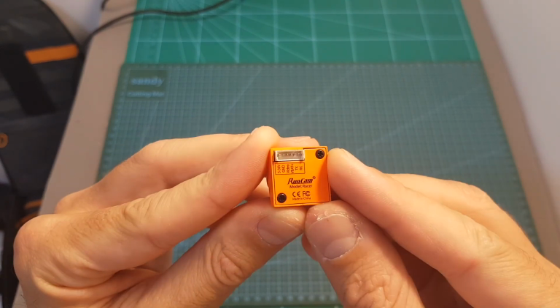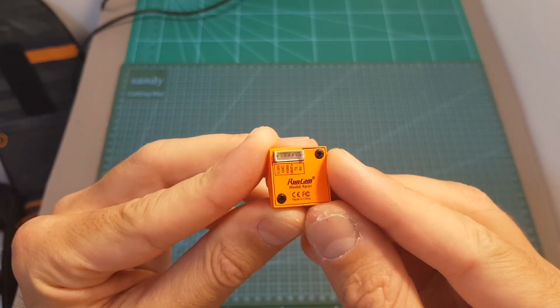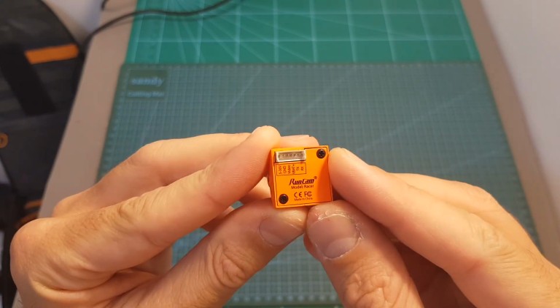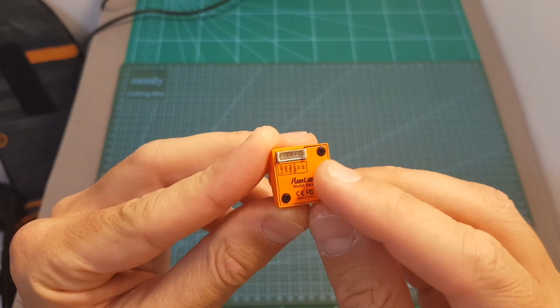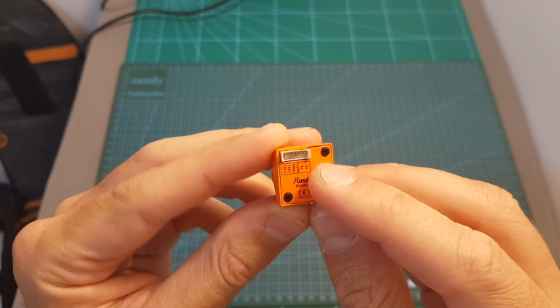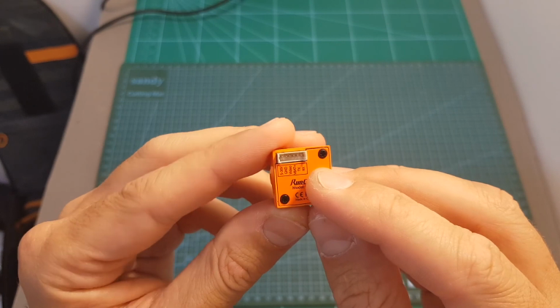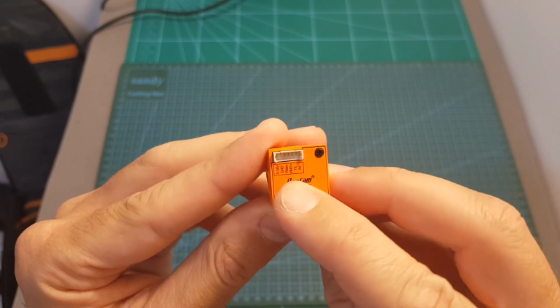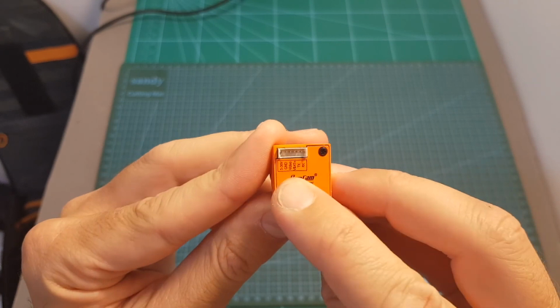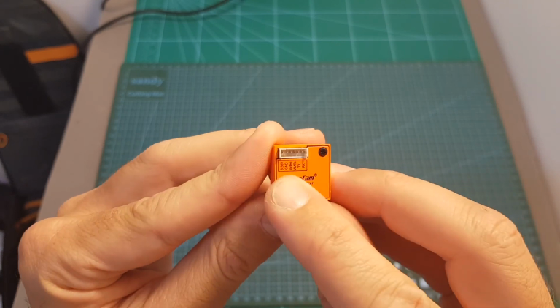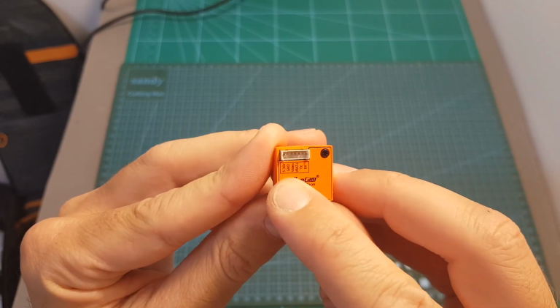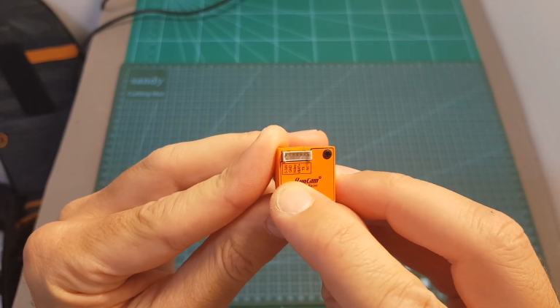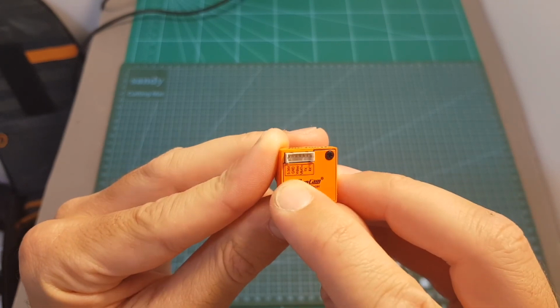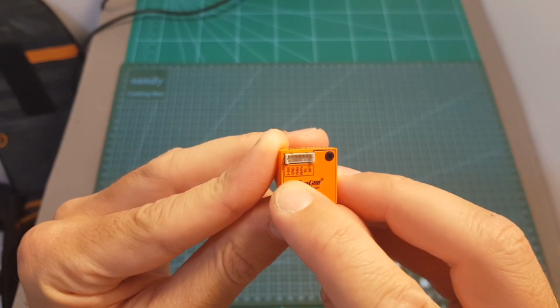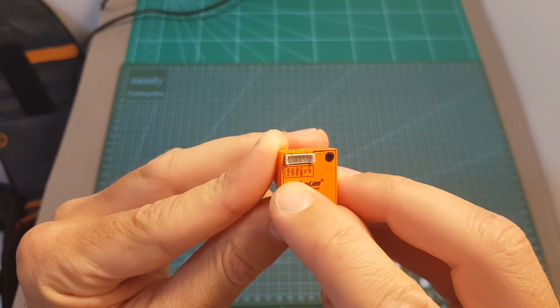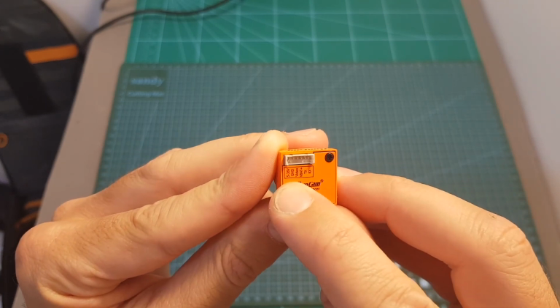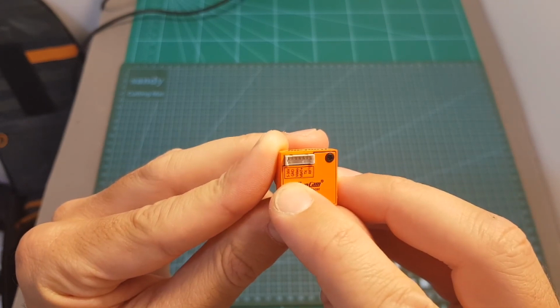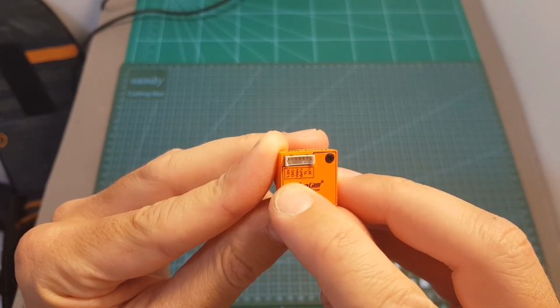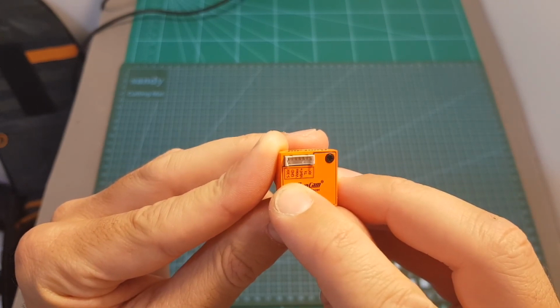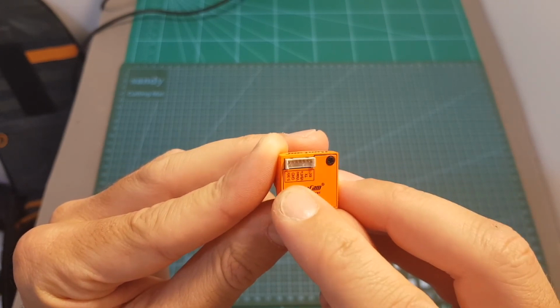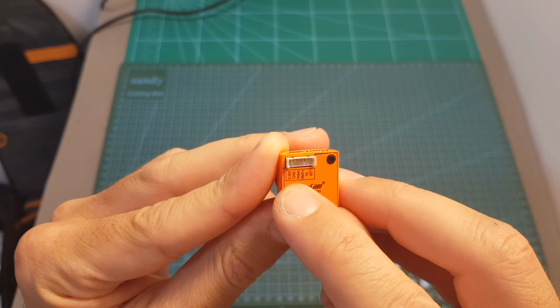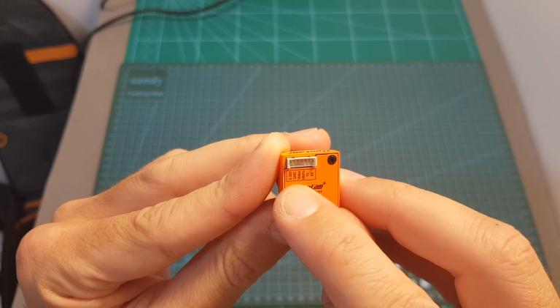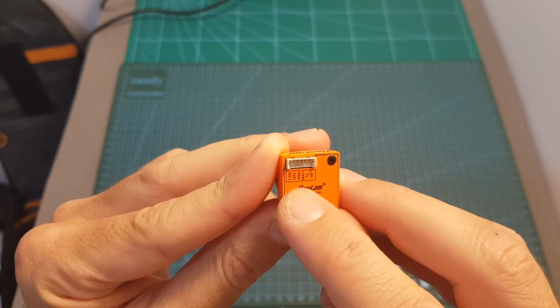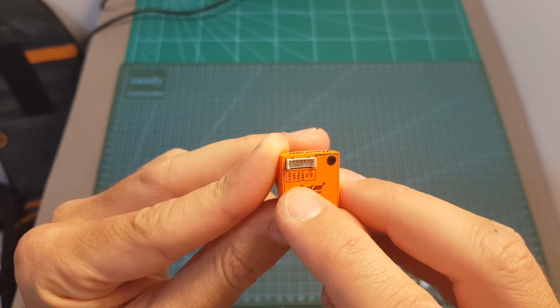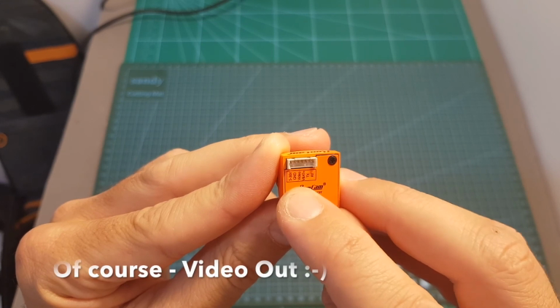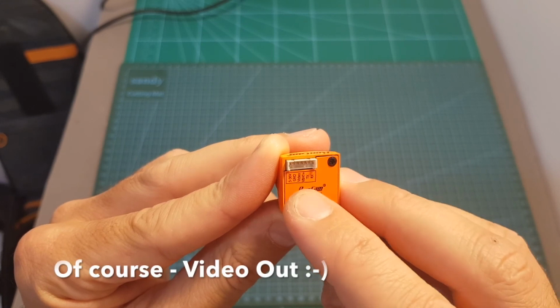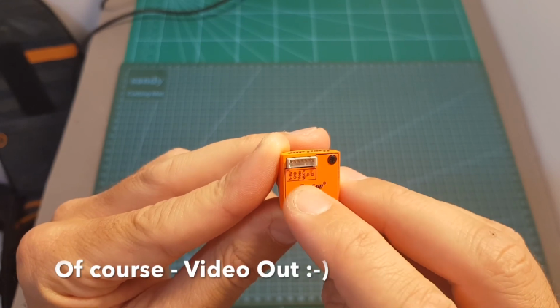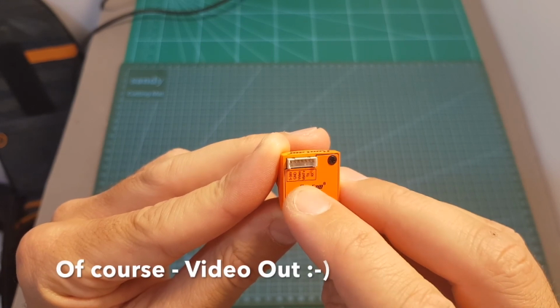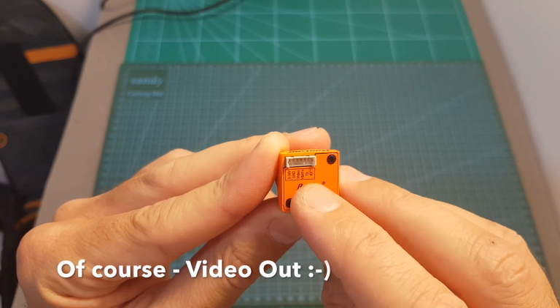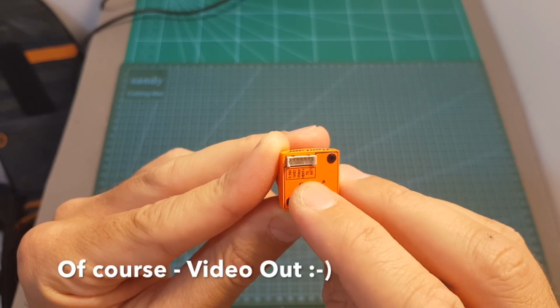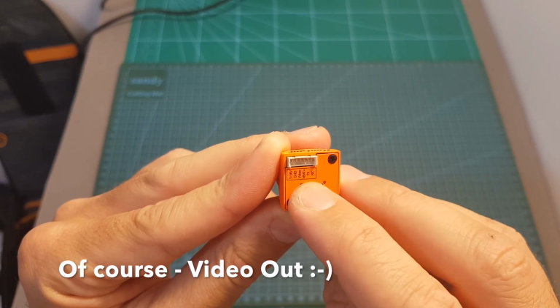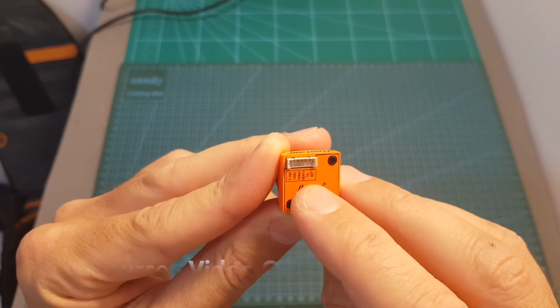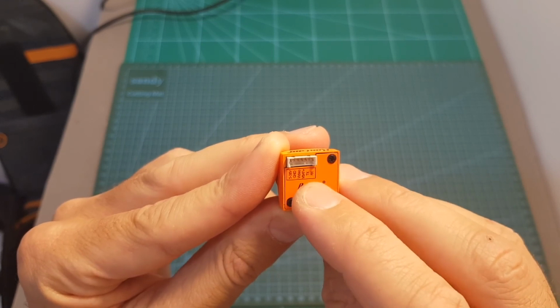On the back we can find a single connector. The left pin is the voltage in — the working voltage is between 5 to 36 volts — then we've got the ground, video out, VBAT plus, and then the TX and the RX.